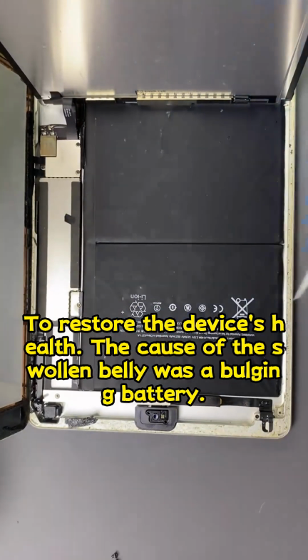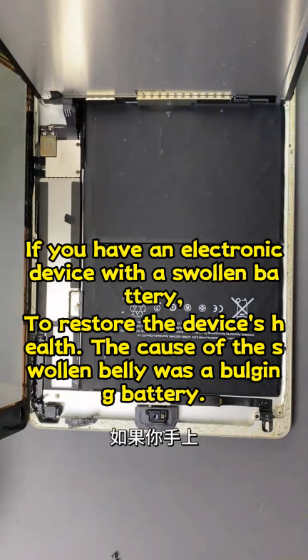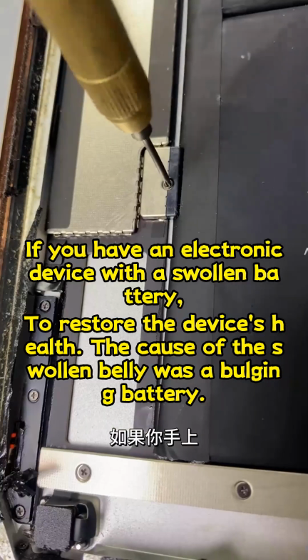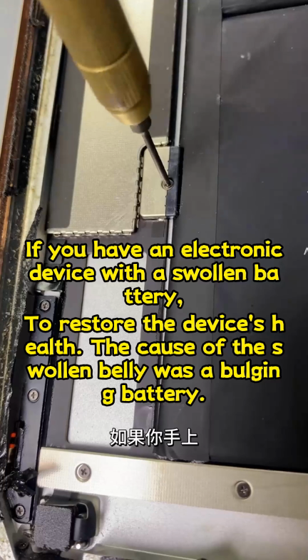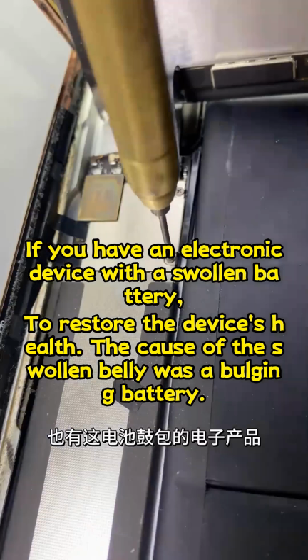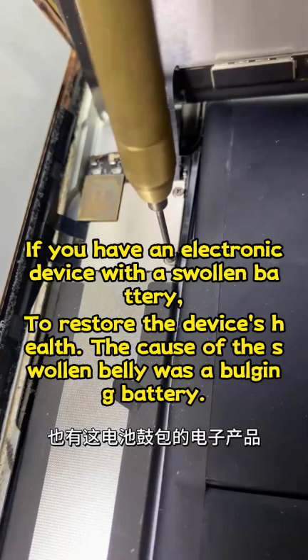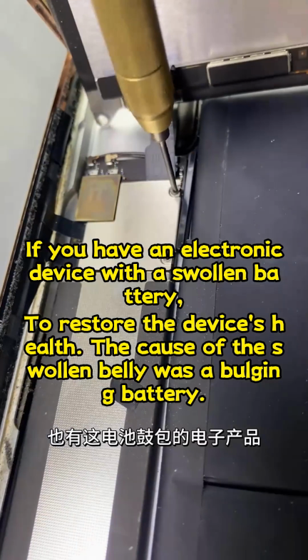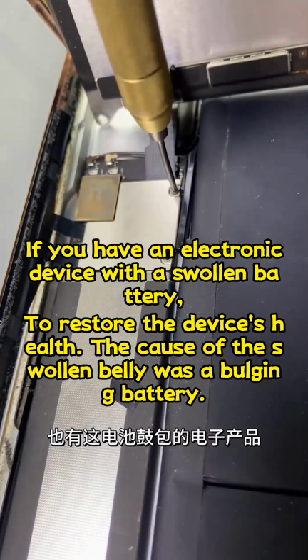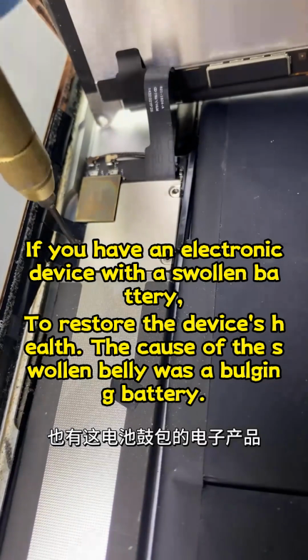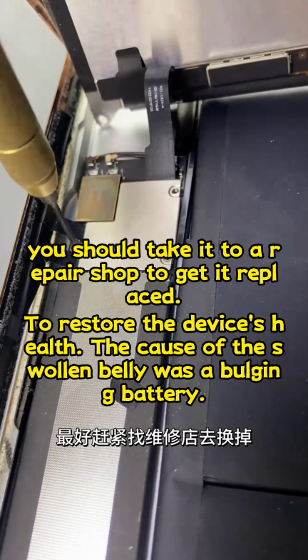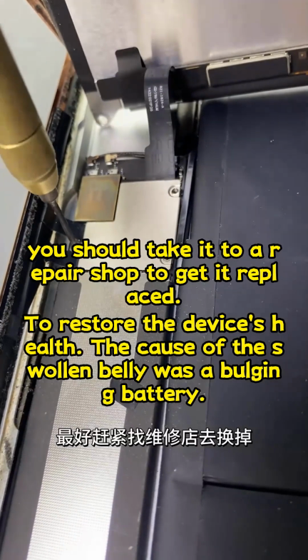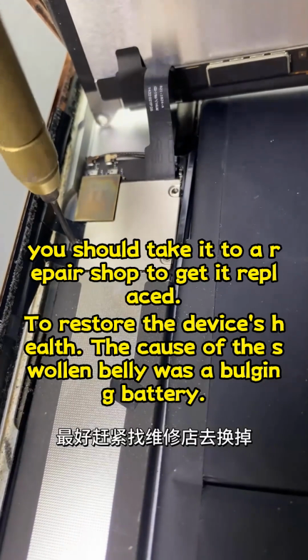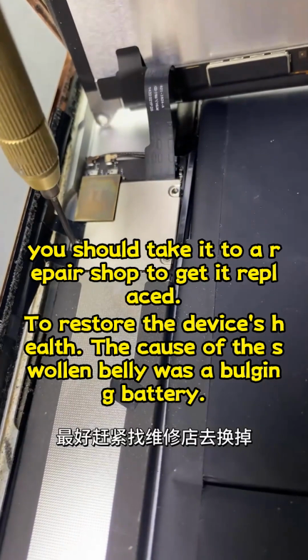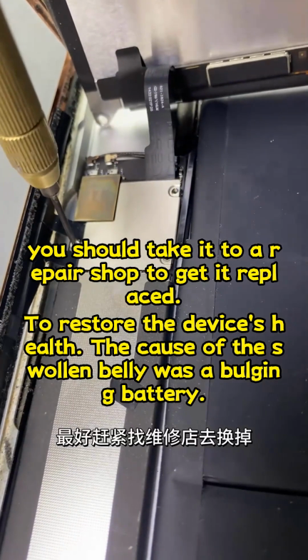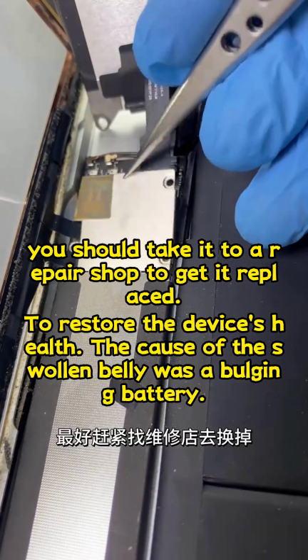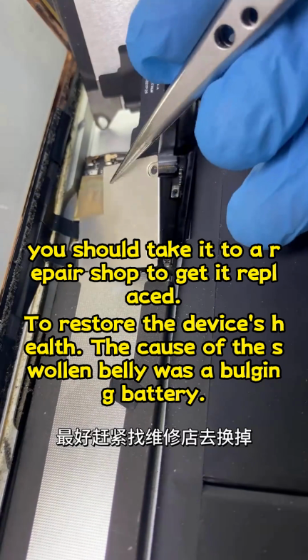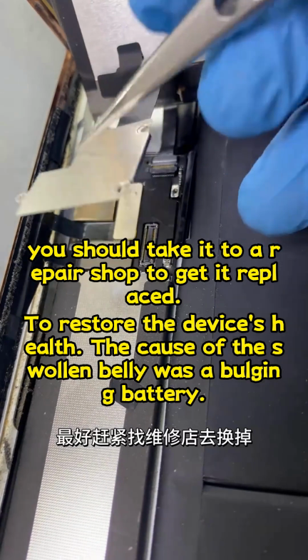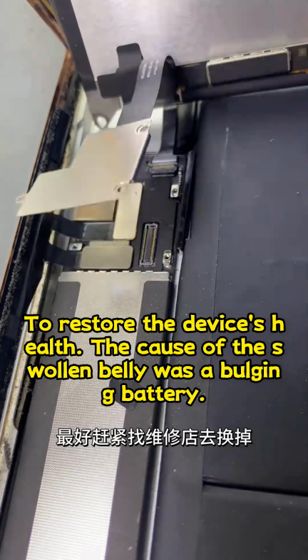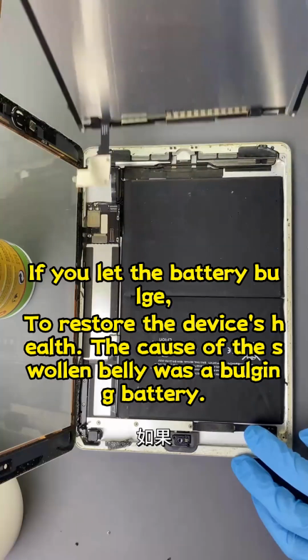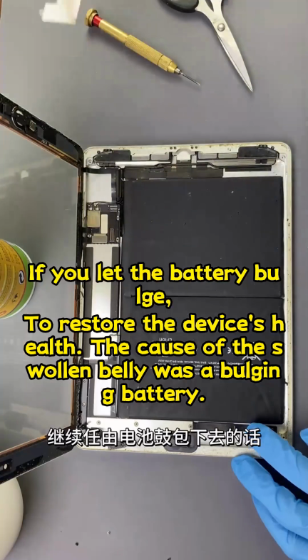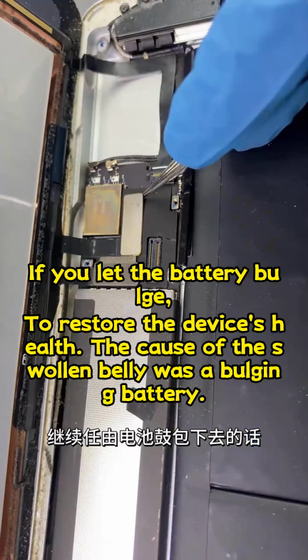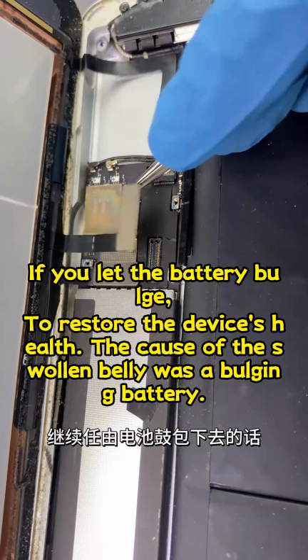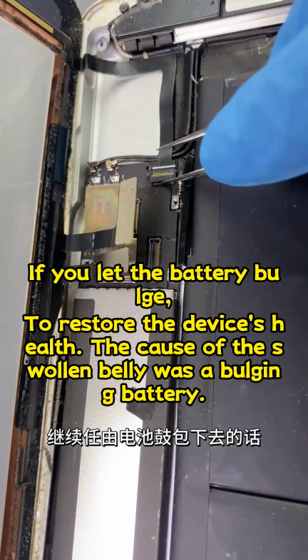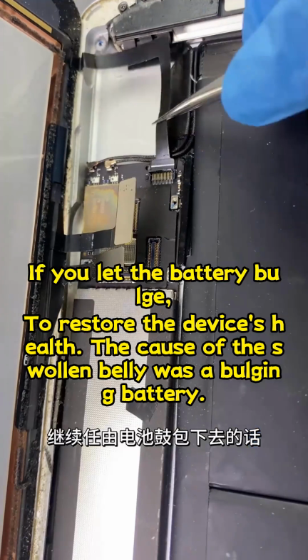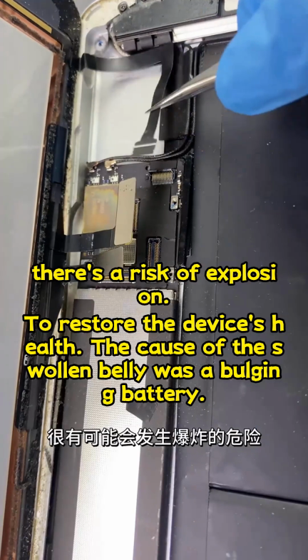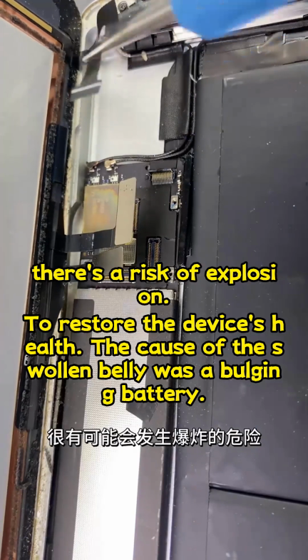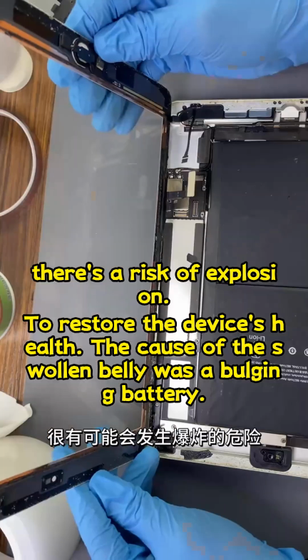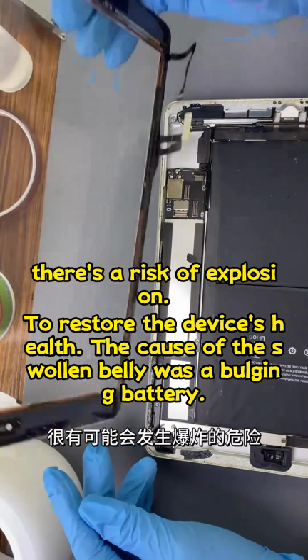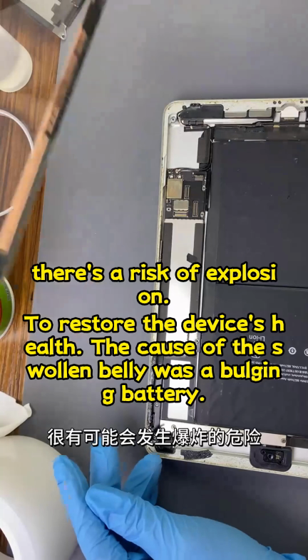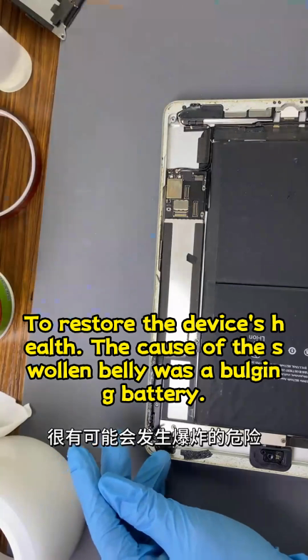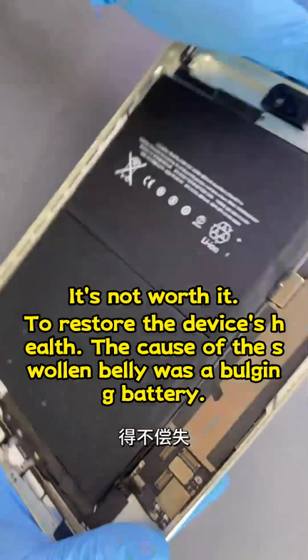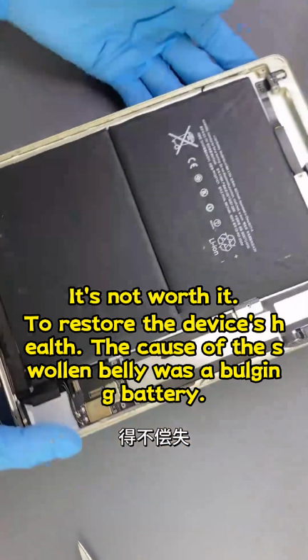If you have an electronic device with a swollen battery, you should take it to a repair shop to get it replaced. If you let the battery bulge, there's a risk of explosion. It's not worth it.